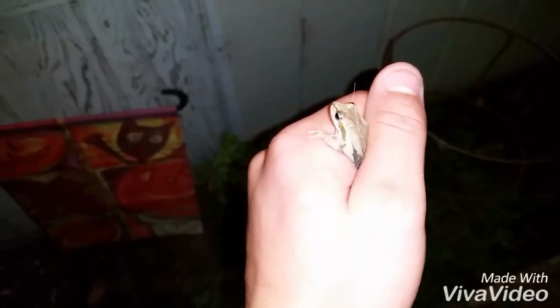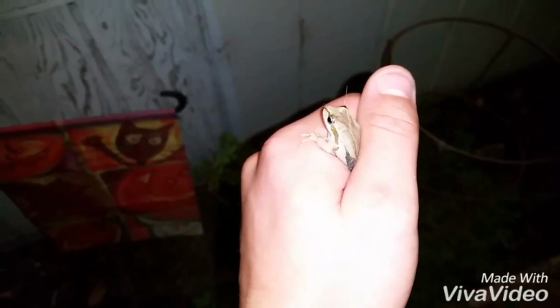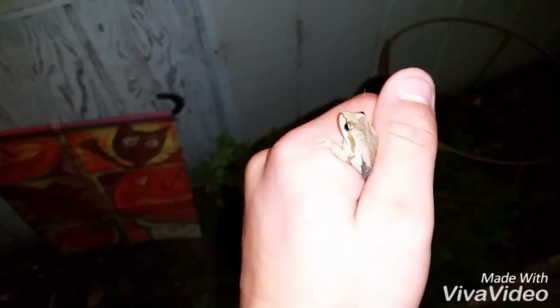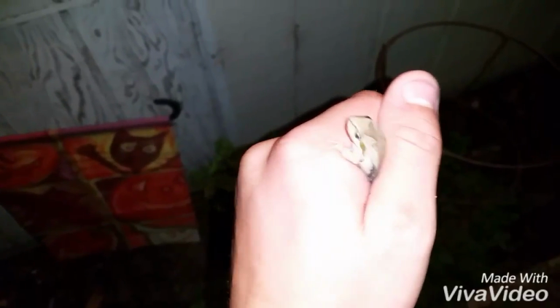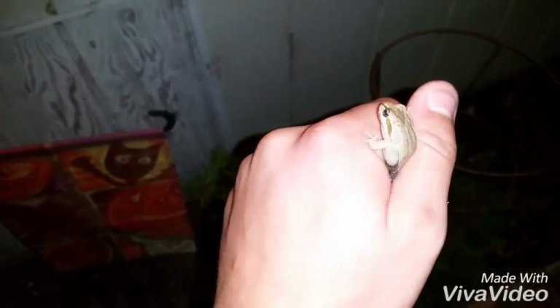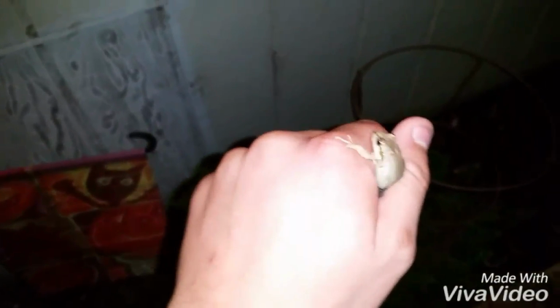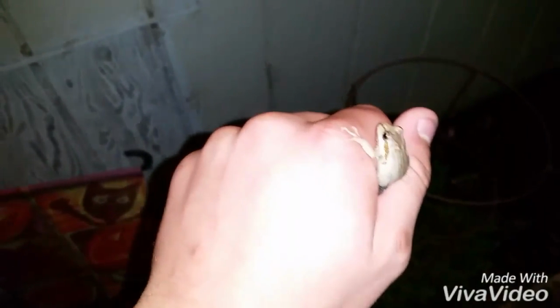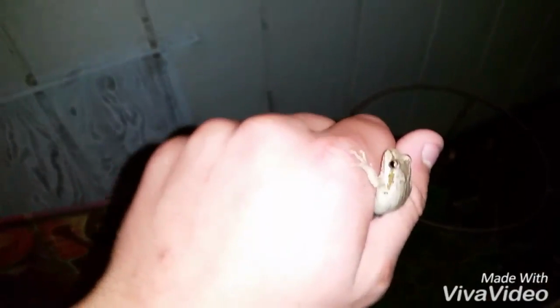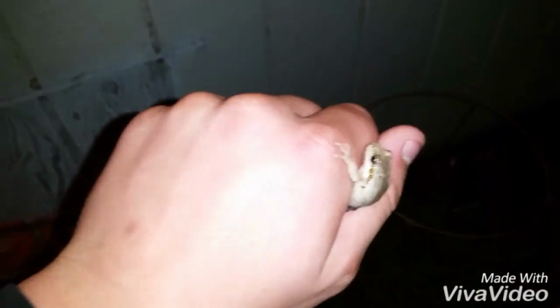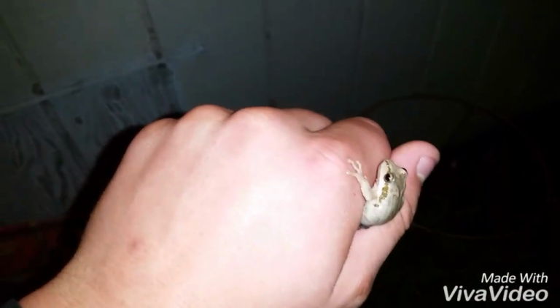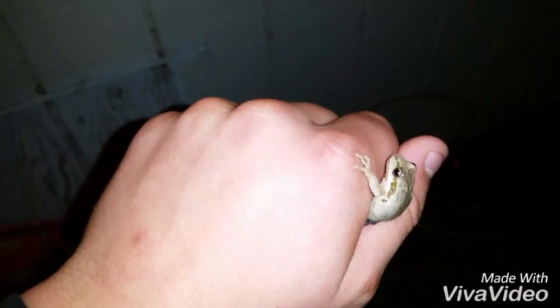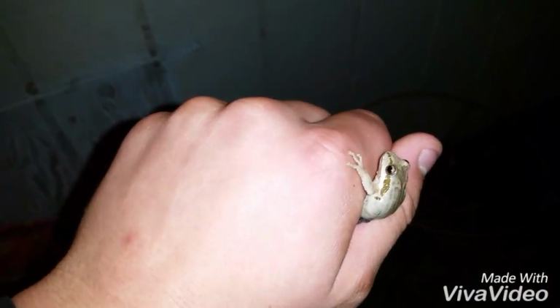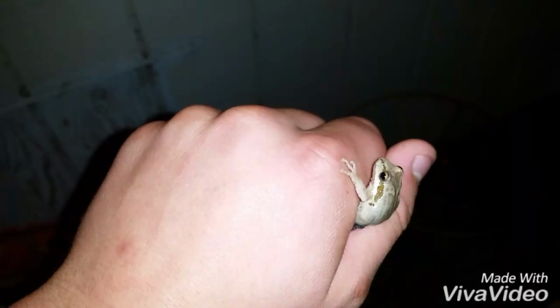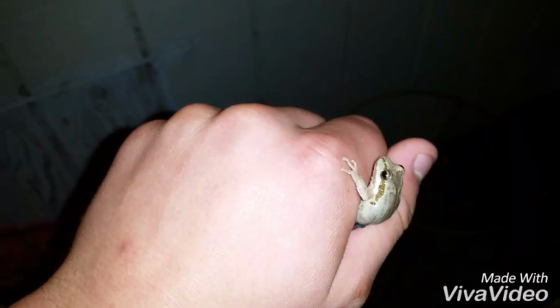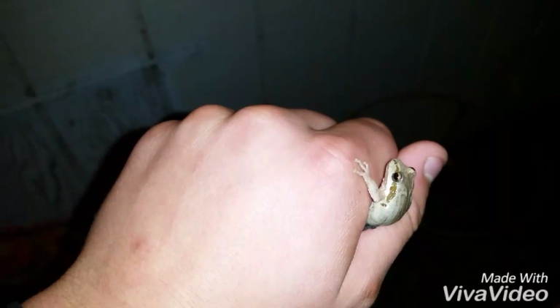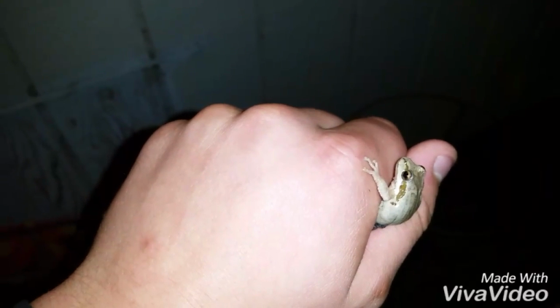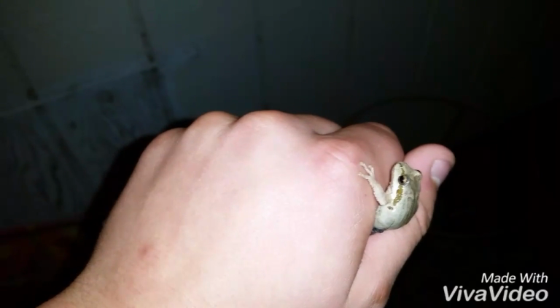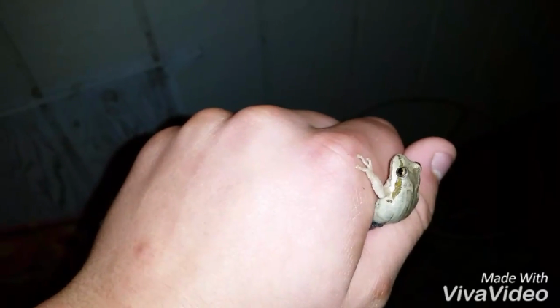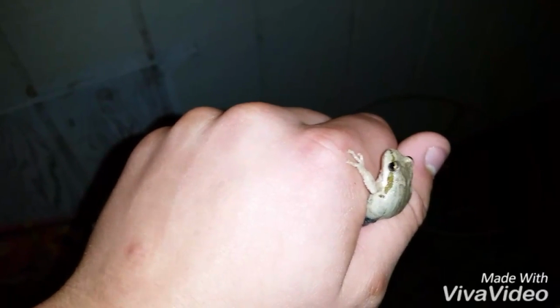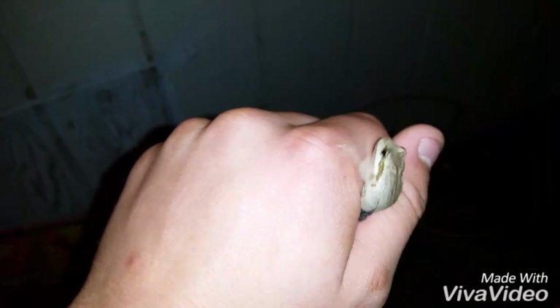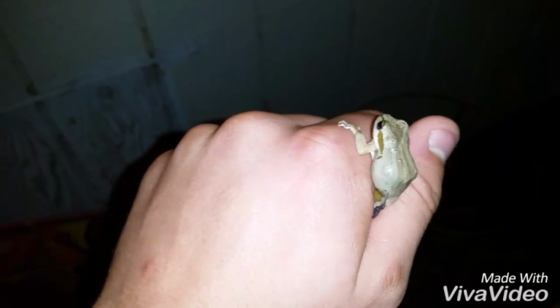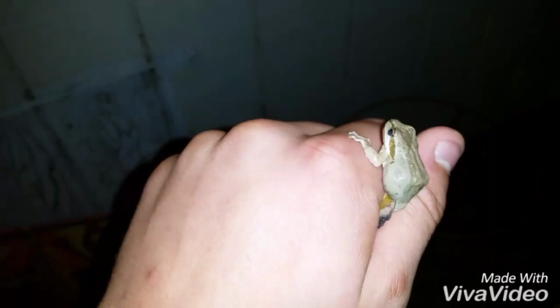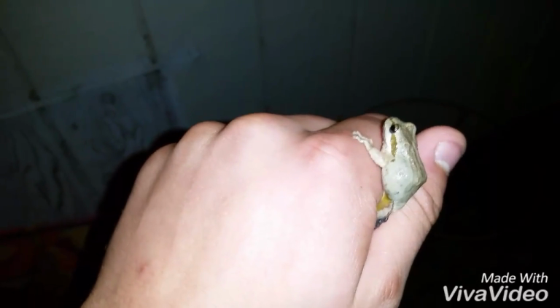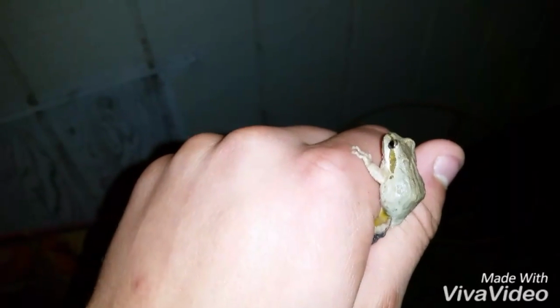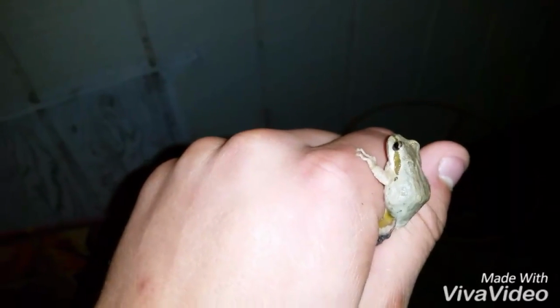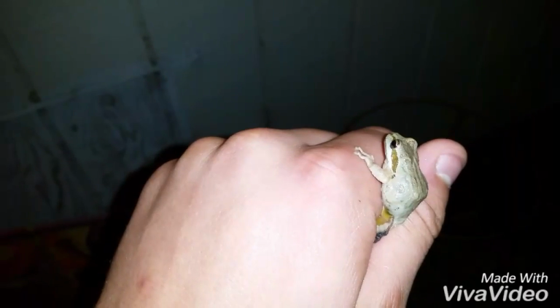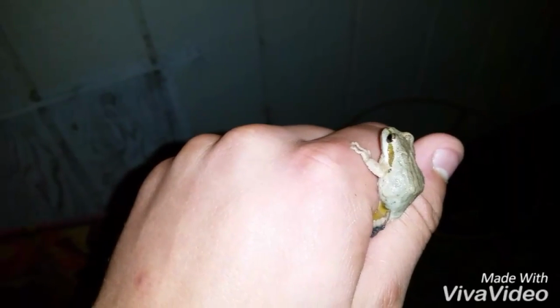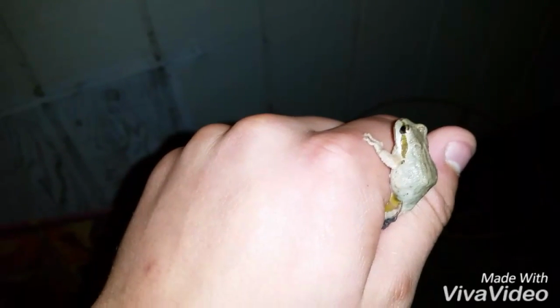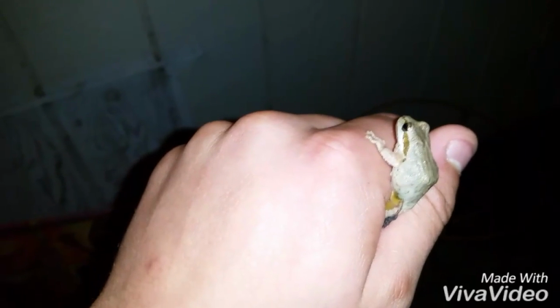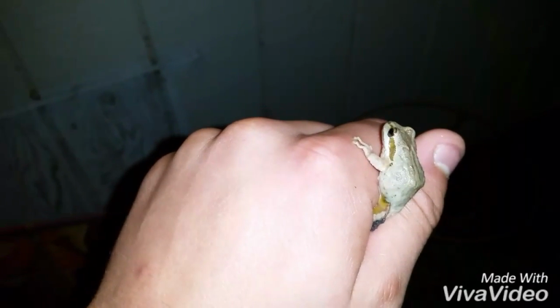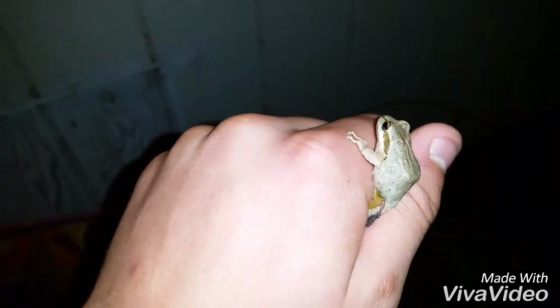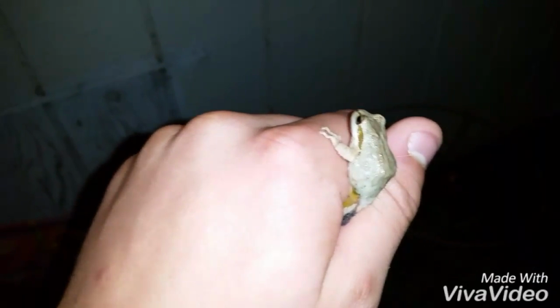Hey everybody, California Herper here, and I just found a Sierran tree frog in my yard. I've been finding a couple of these guys lately due to the rain and stuff, and this guy wants to get out so I'm going to let him go.